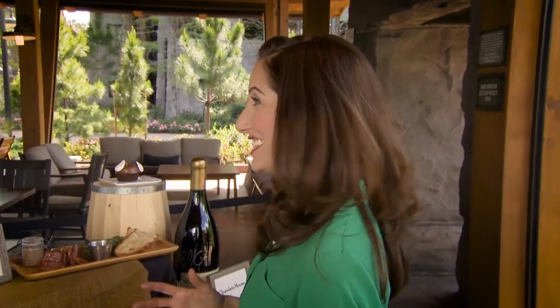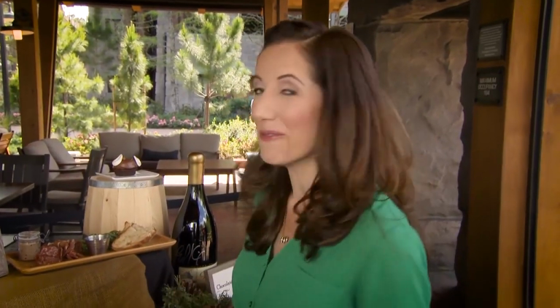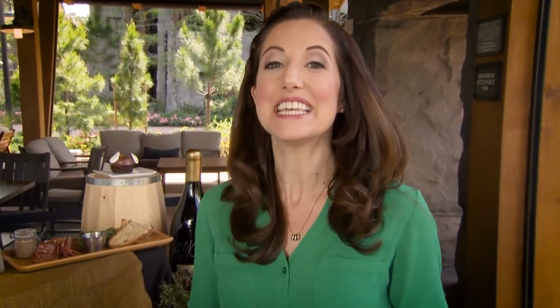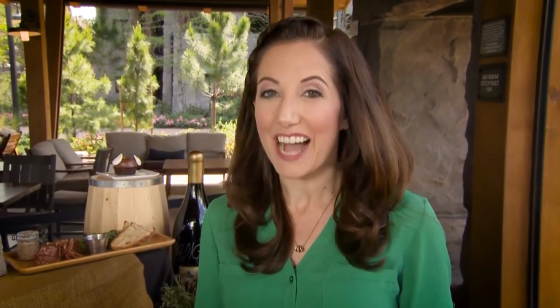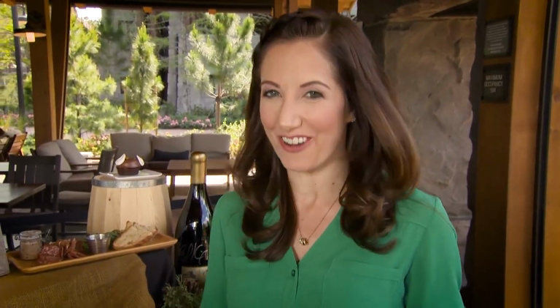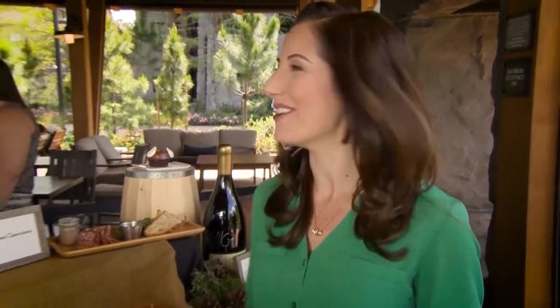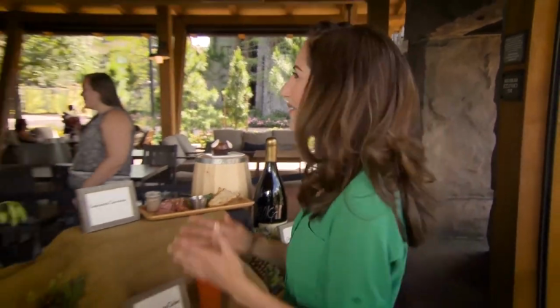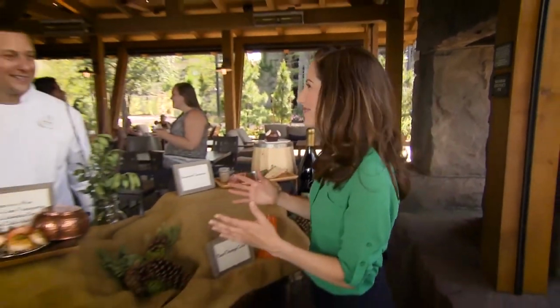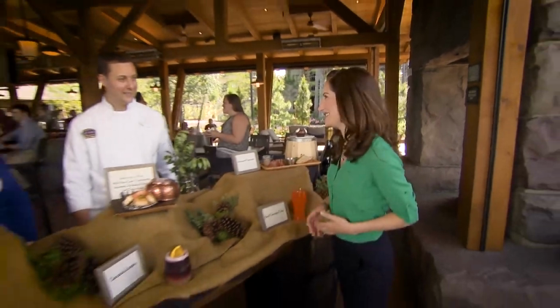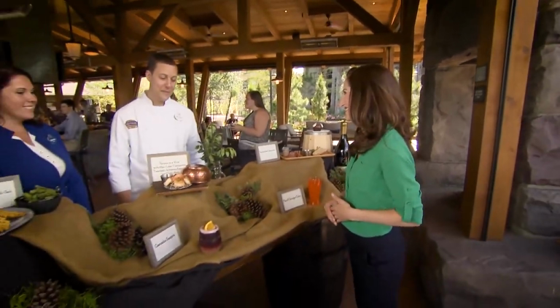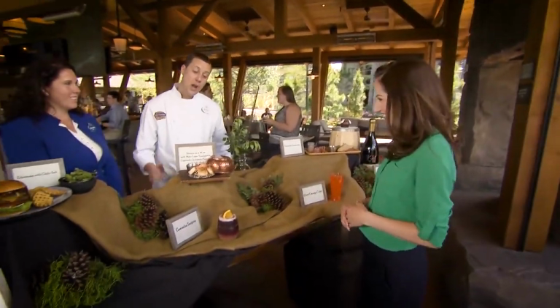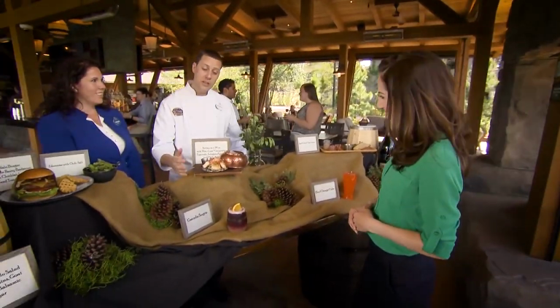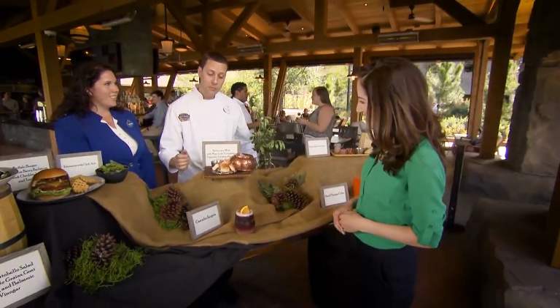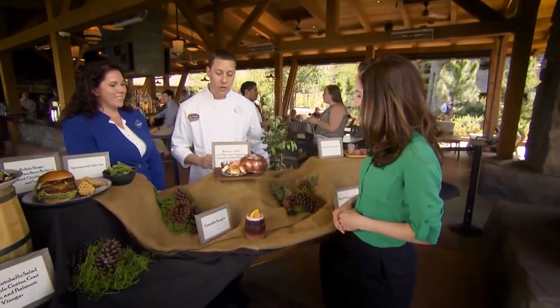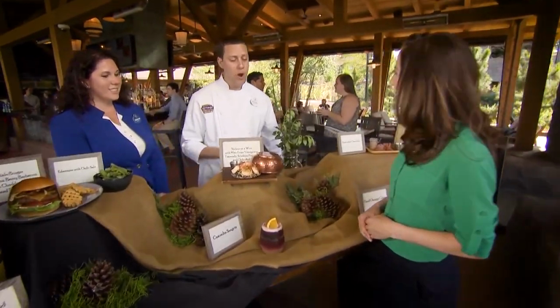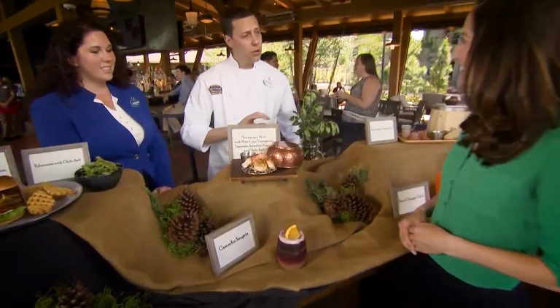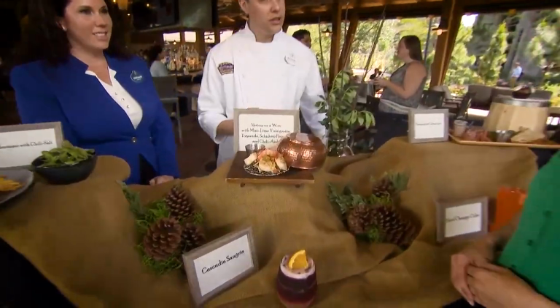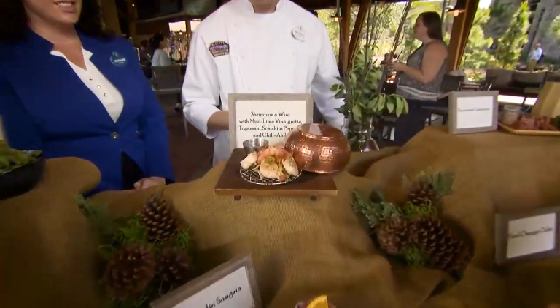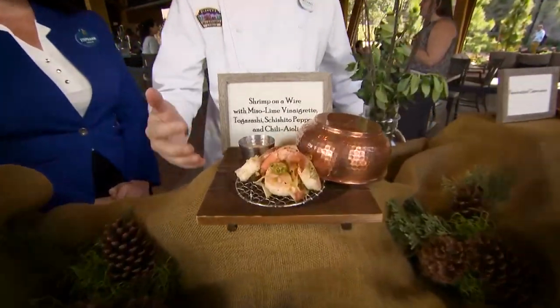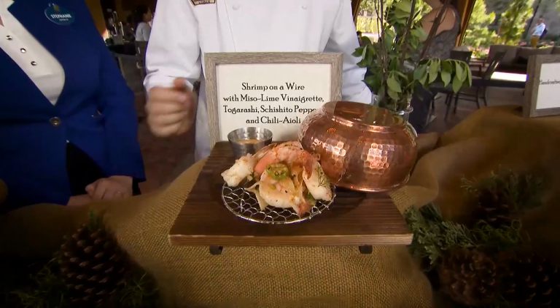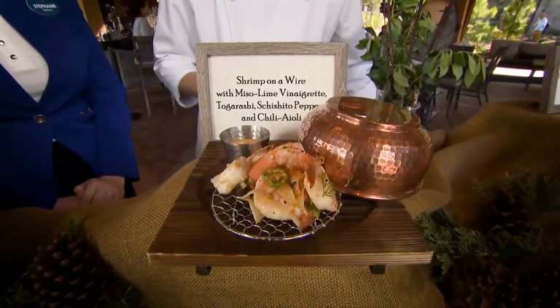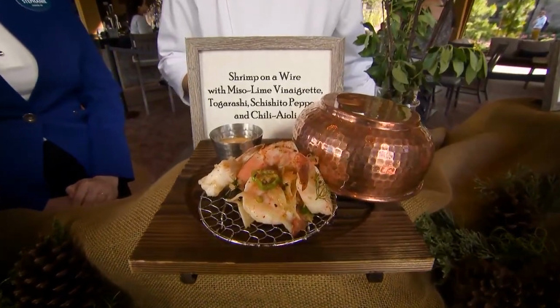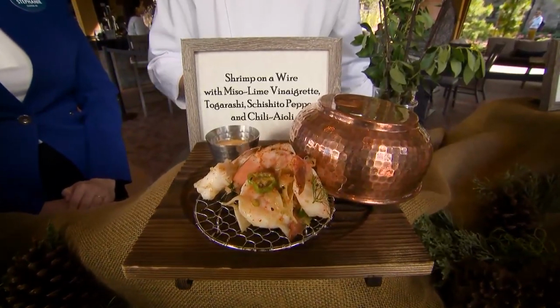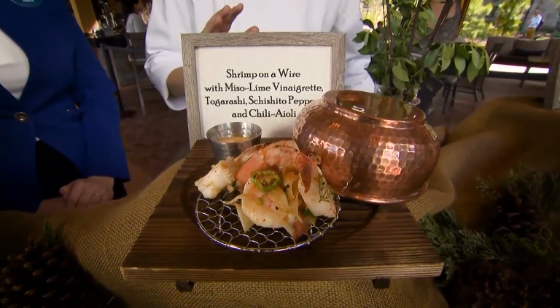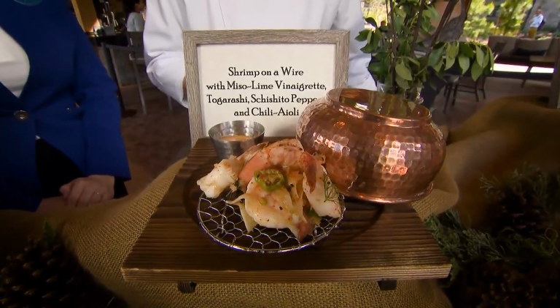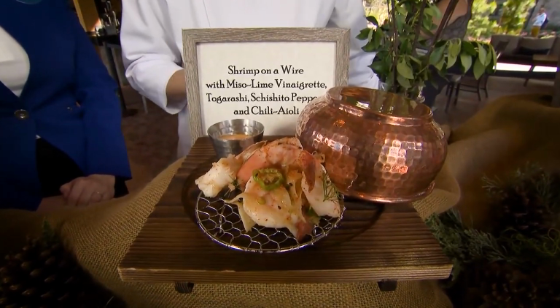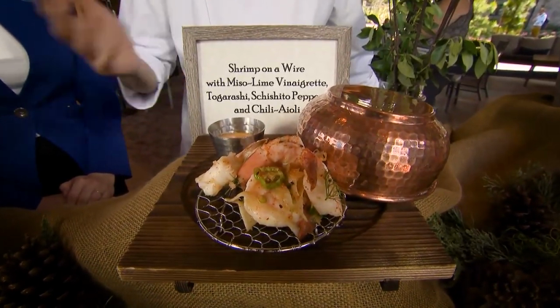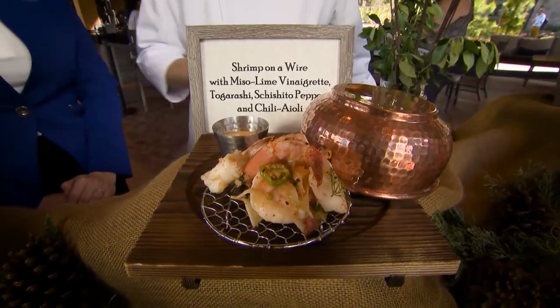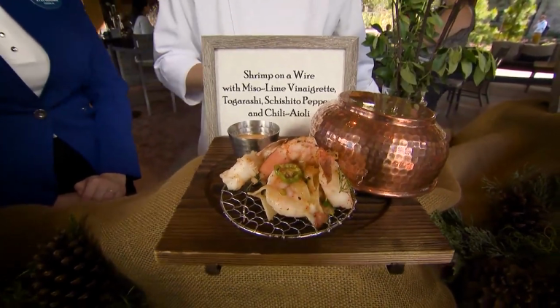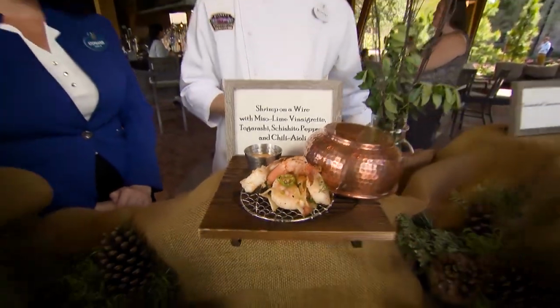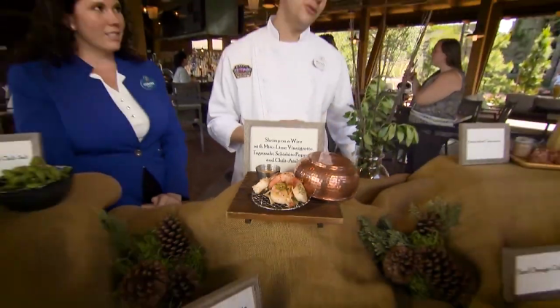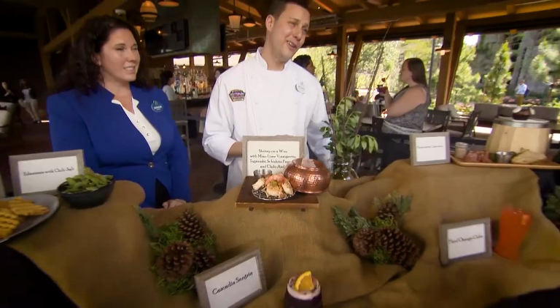And Chef, we need to know — what is the must-try? What is your favorite dish on the menu? Our signature item is our shrimp on a wire with togarashi, fresh fennel, and a little Thai chili aioli. It's a must-have to begin or end any beautiful day here at Geyser Point at Disney's Wilderness Lodge.